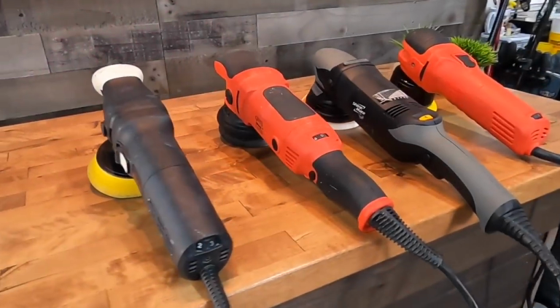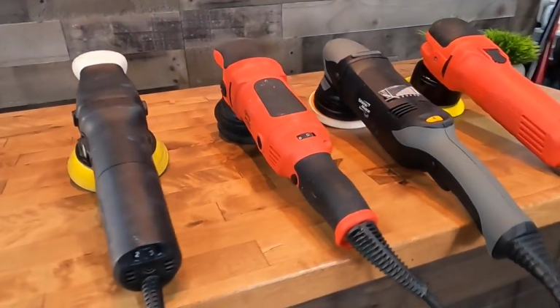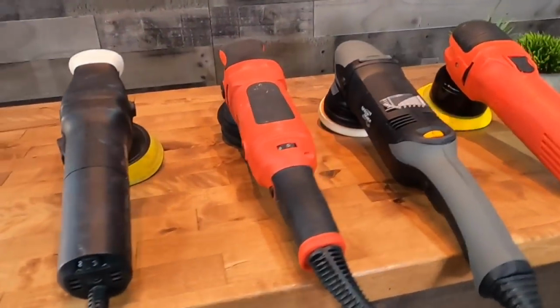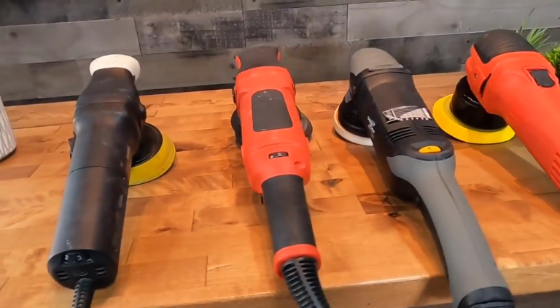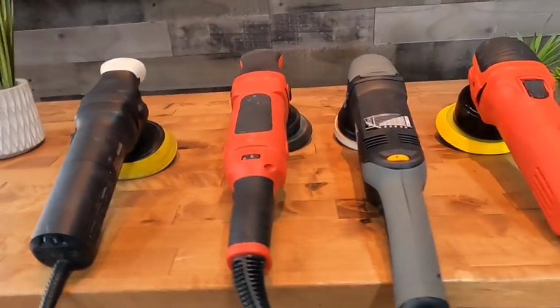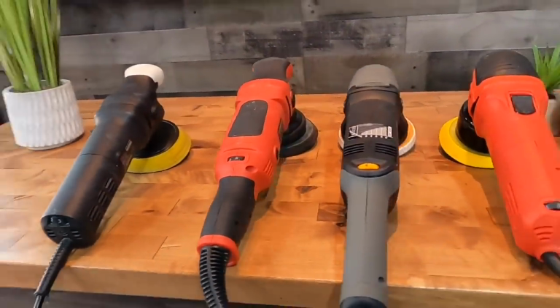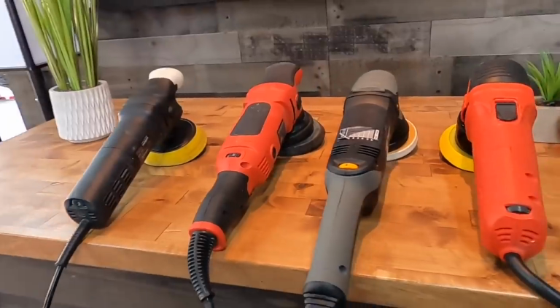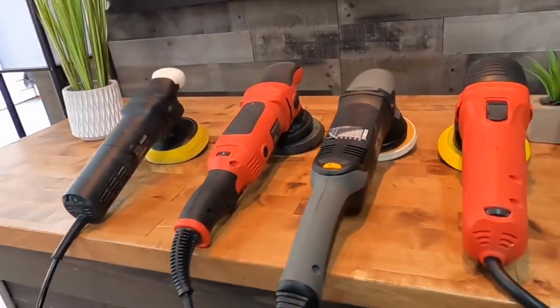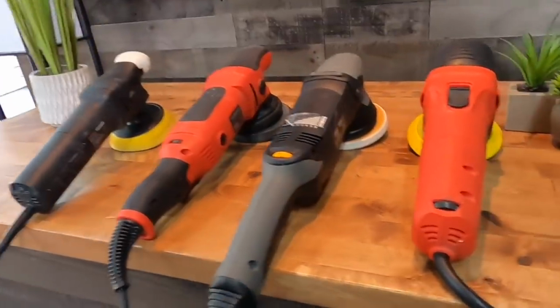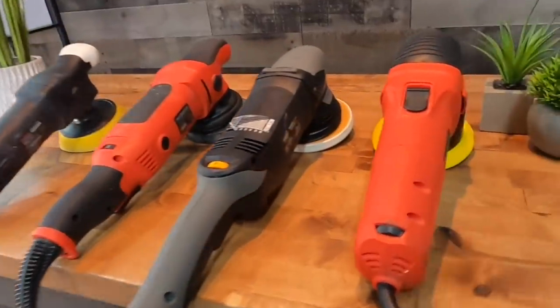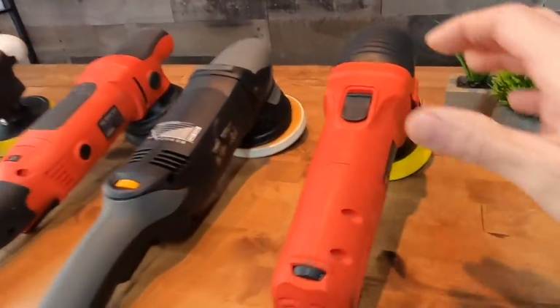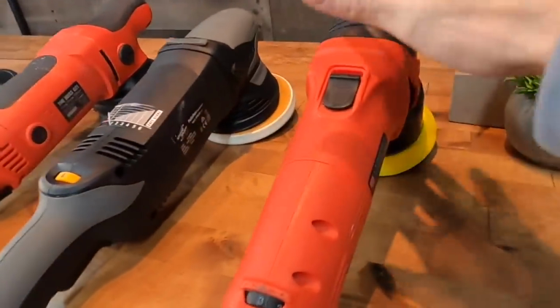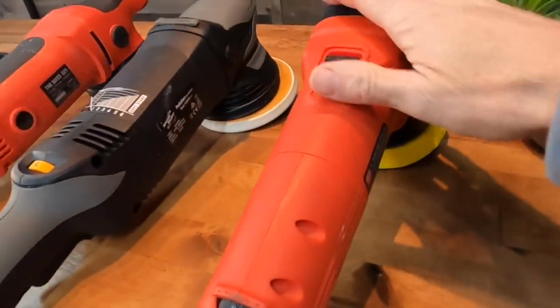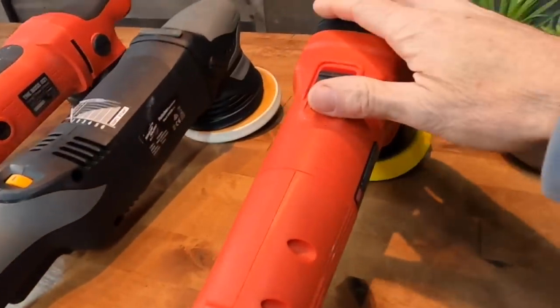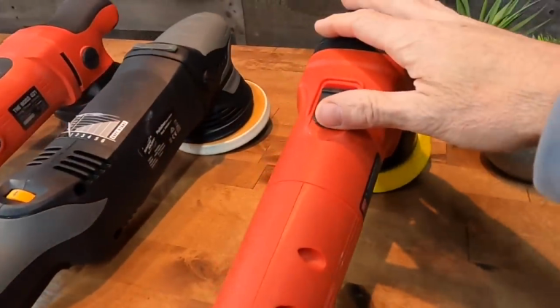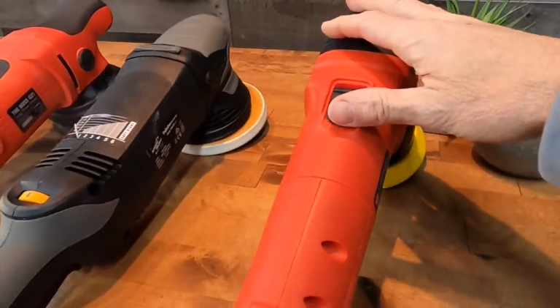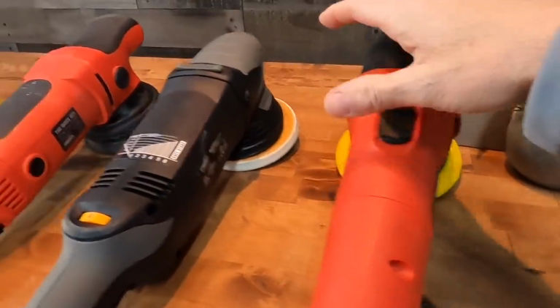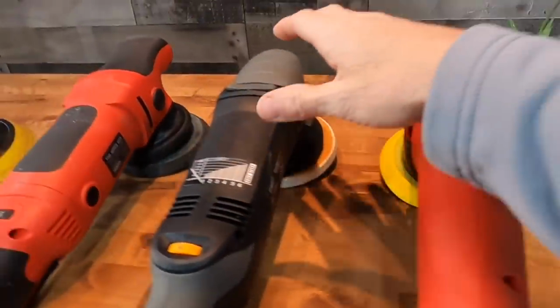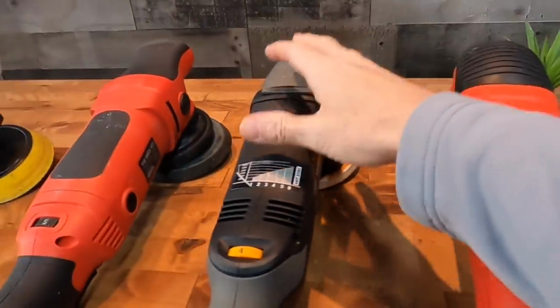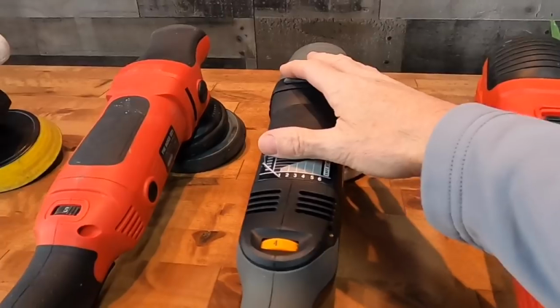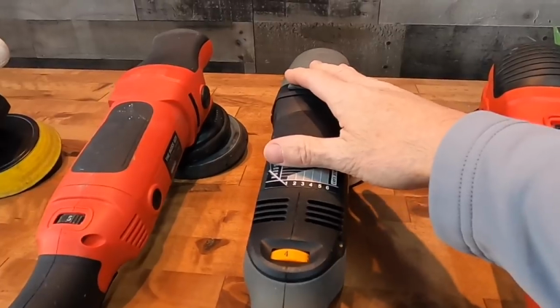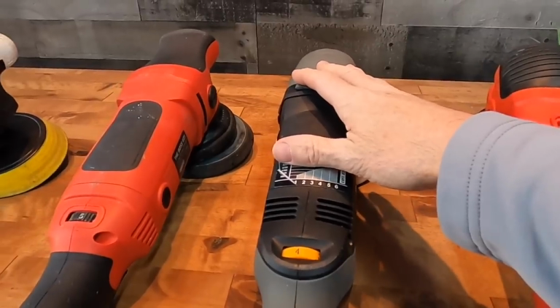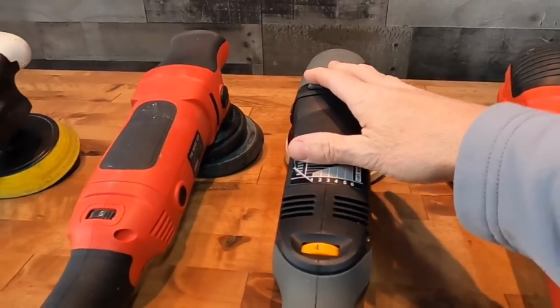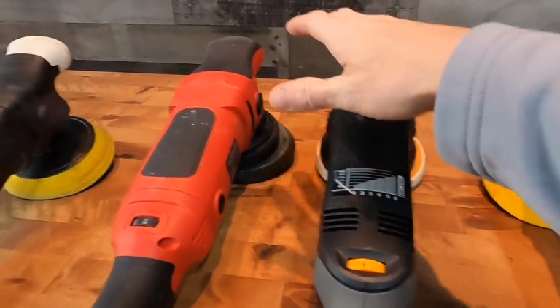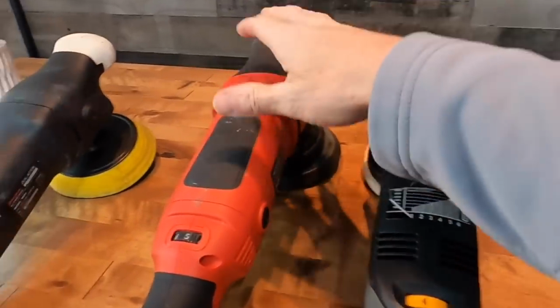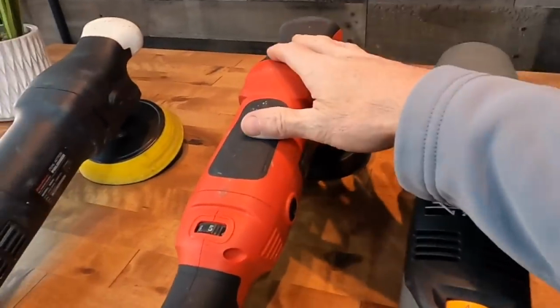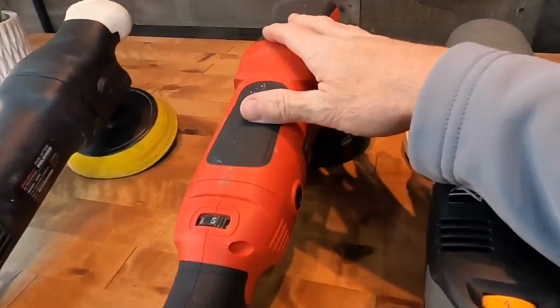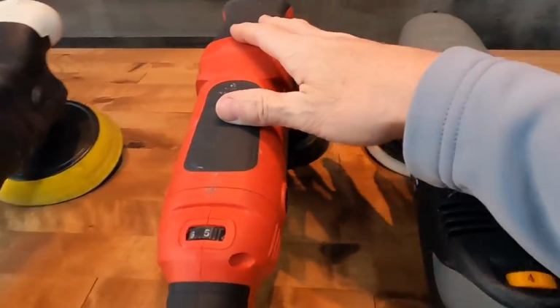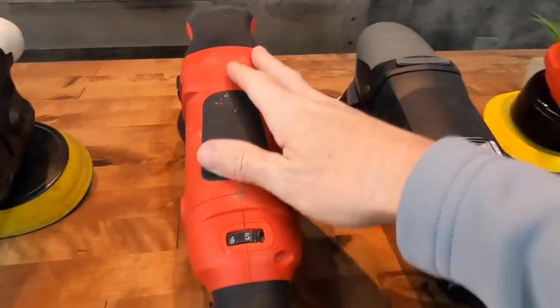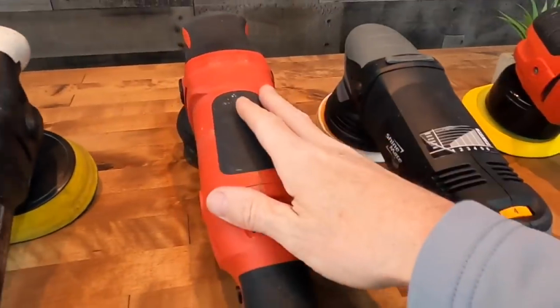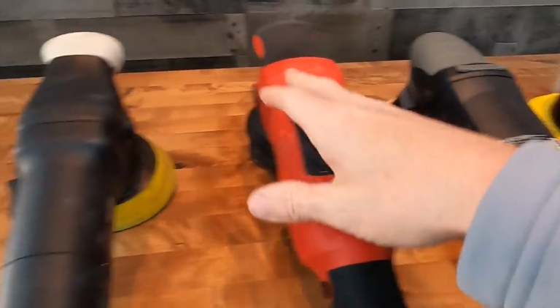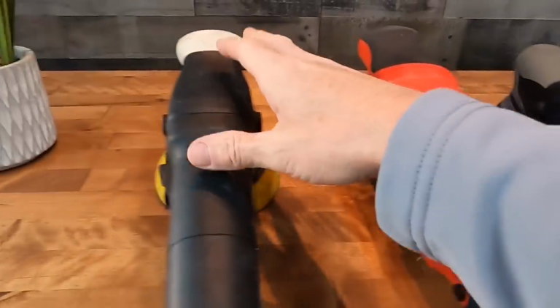Welcome back to the channel. Brian from Apex Detail here. I'm often asked by viewers about to purchase their first or a new polisher — which one to get, what's the difference between available polishers. This video should shed some light on that.